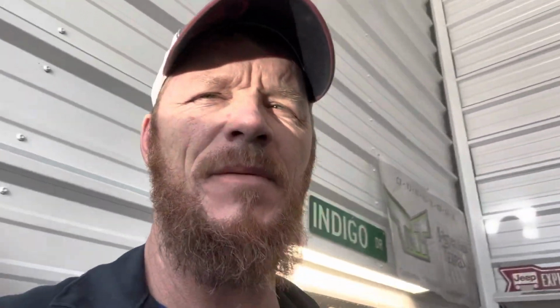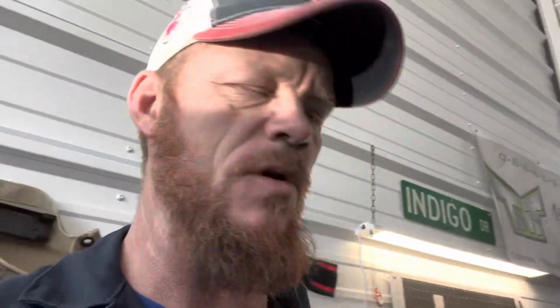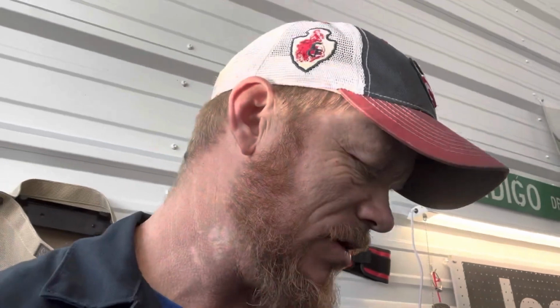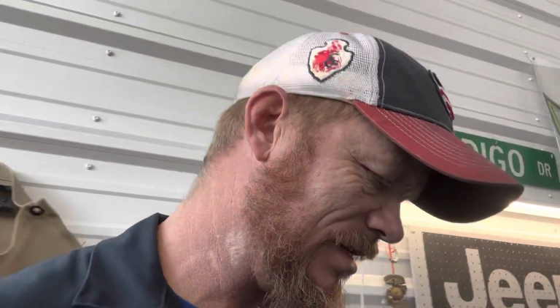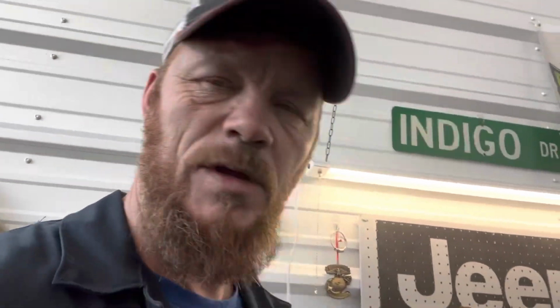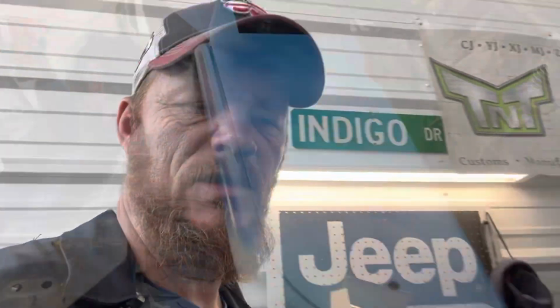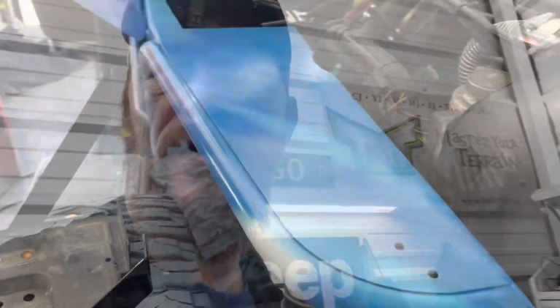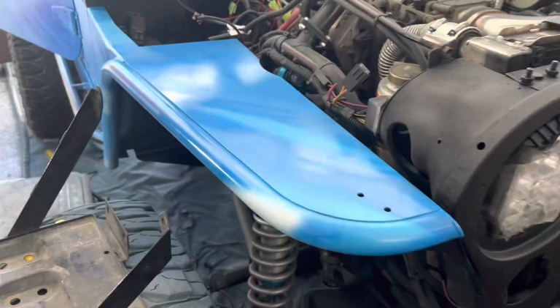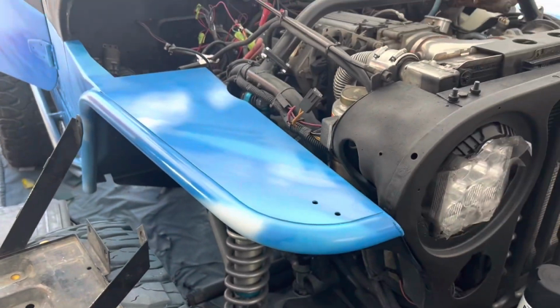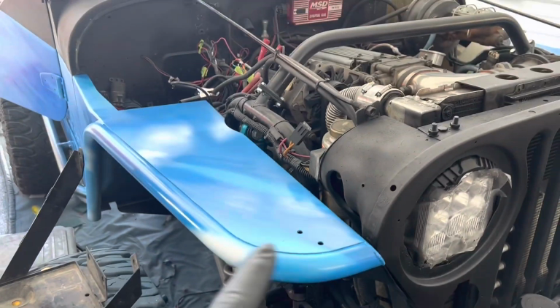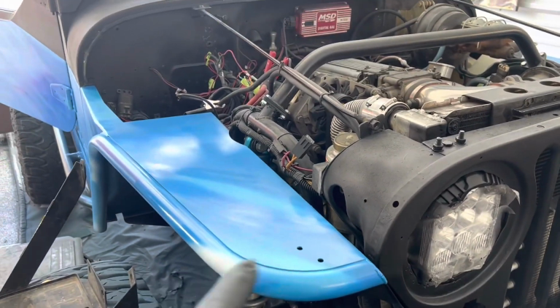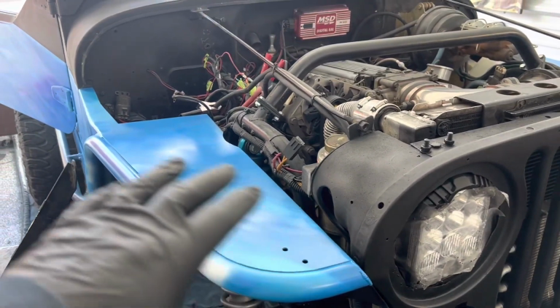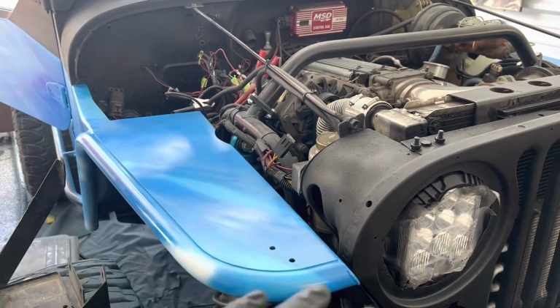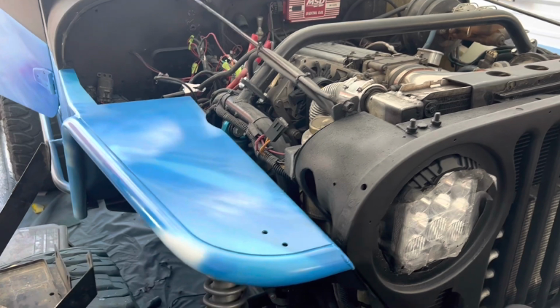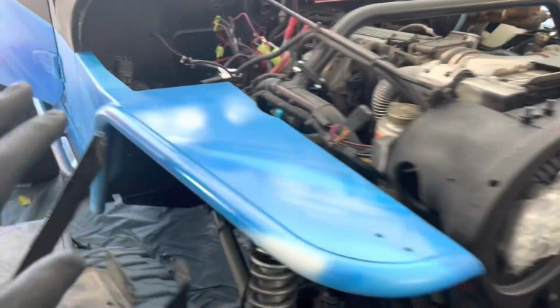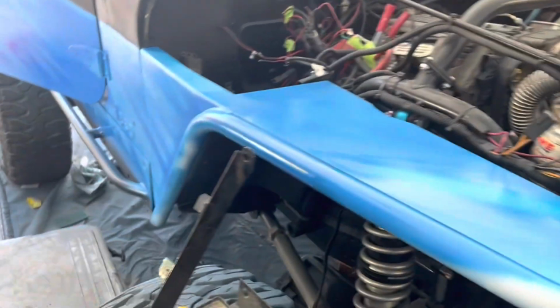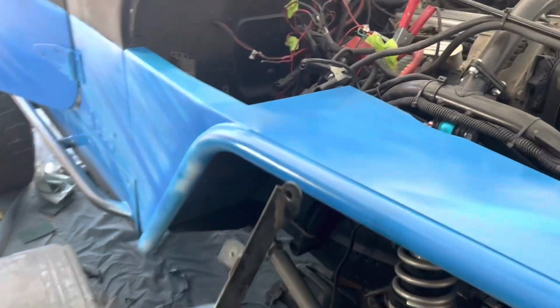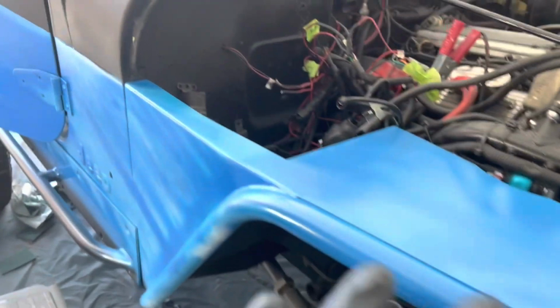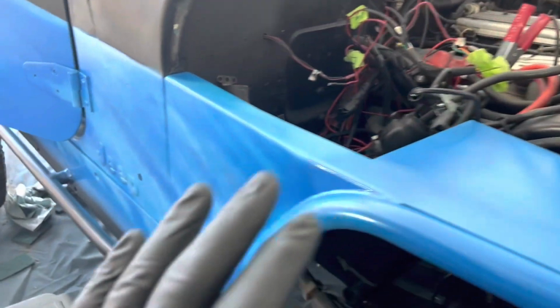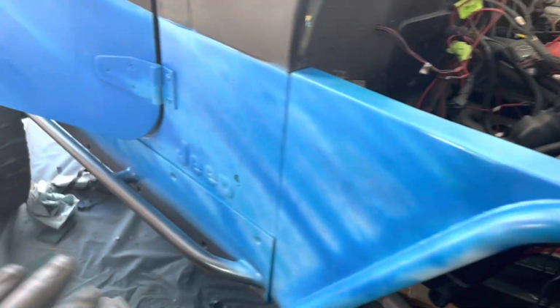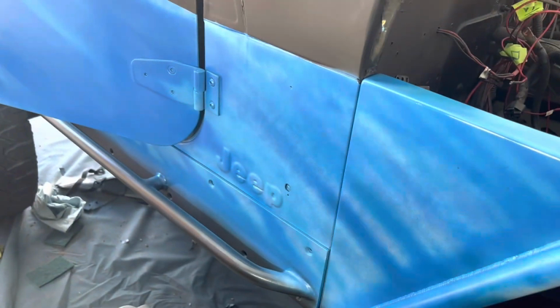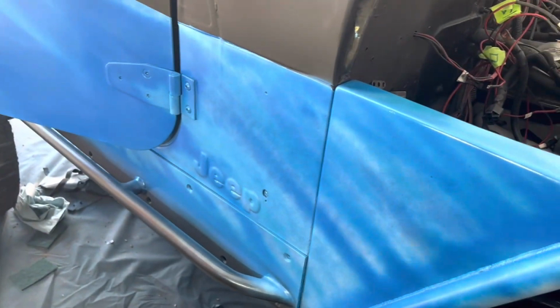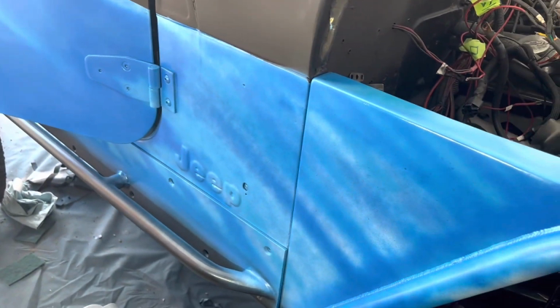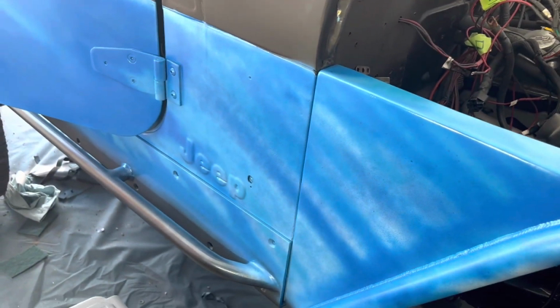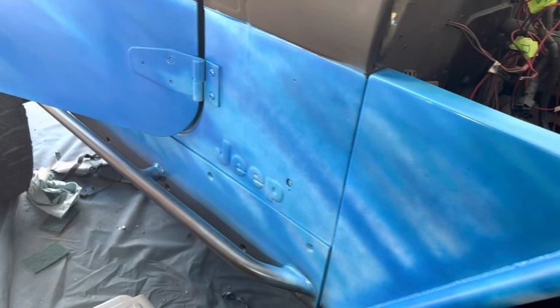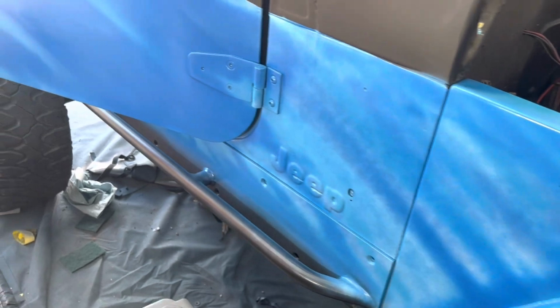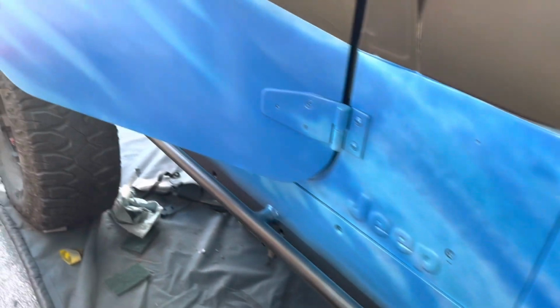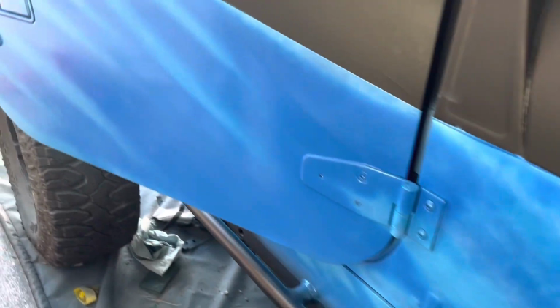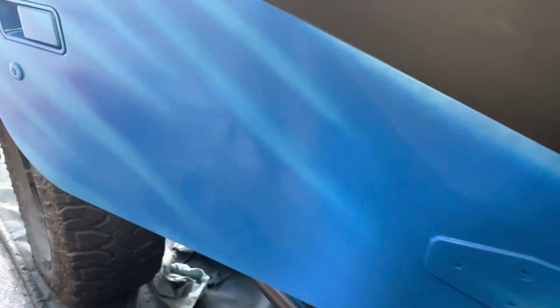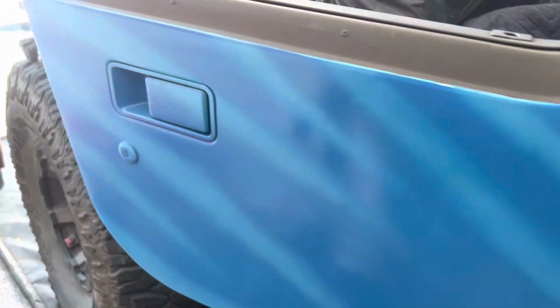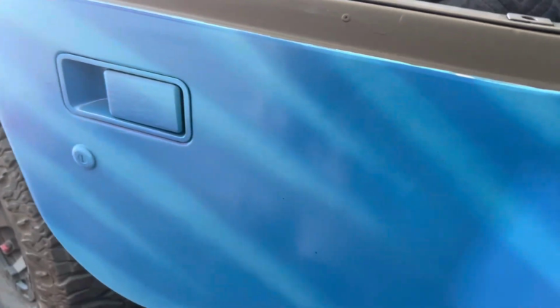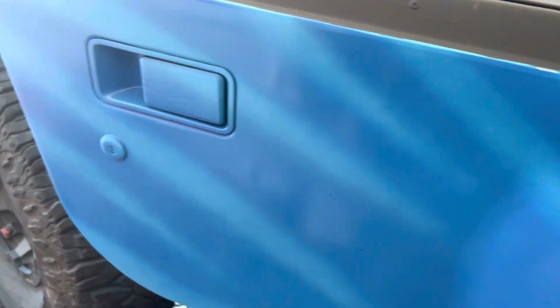Let me flip the camera again so I can see what you guys are looking at here. You can tell there's some white in it, some blue, dark blue, metallic. Now, once this is all dry, I'm going to go back over the whole thing and lightly sand it all.